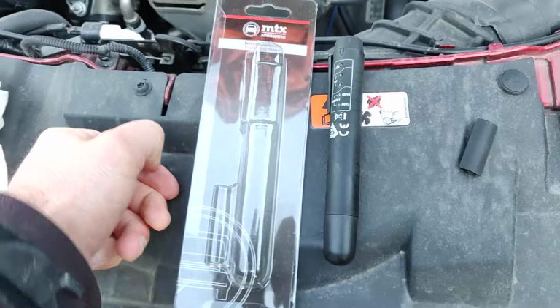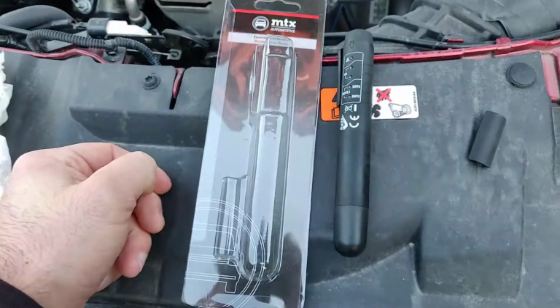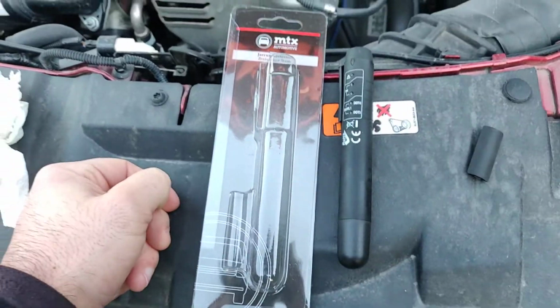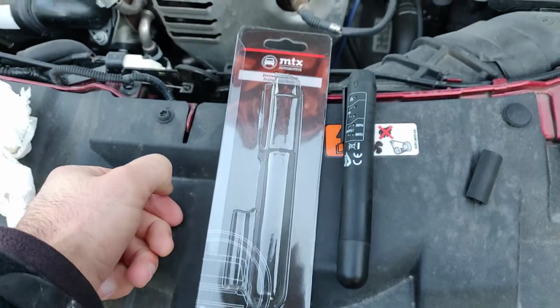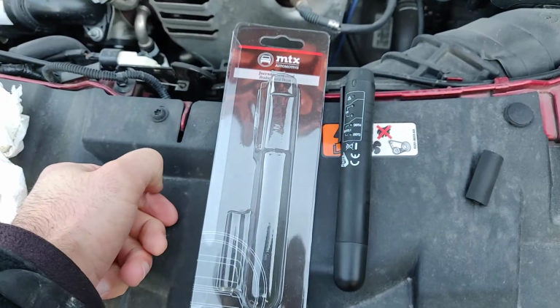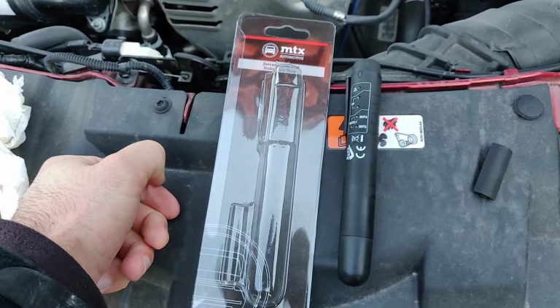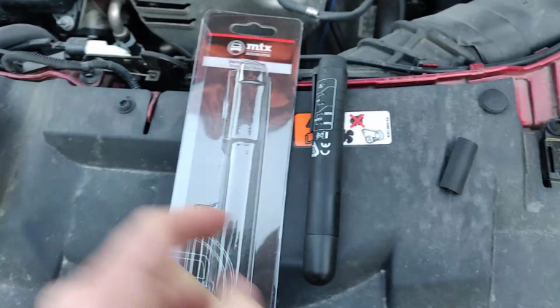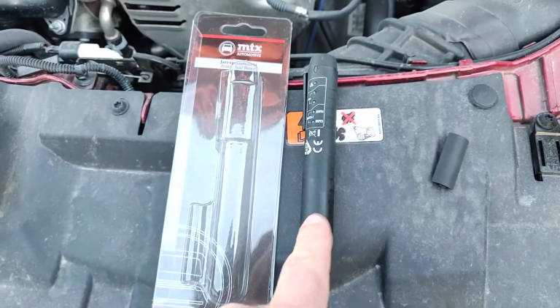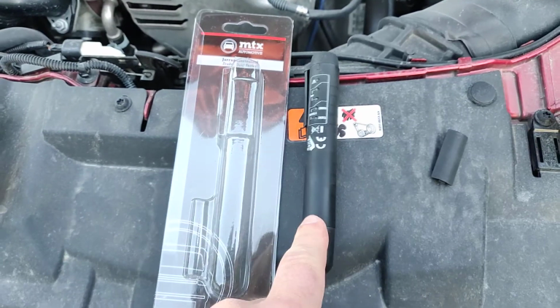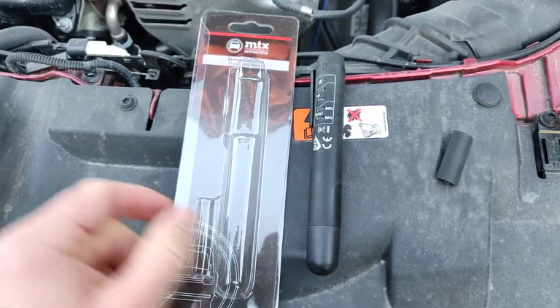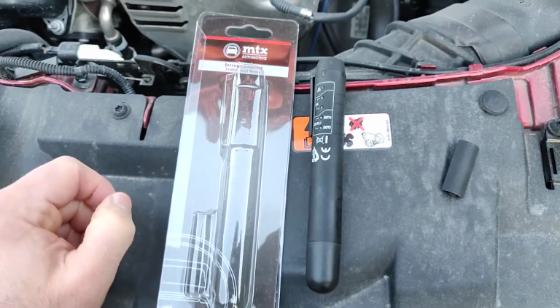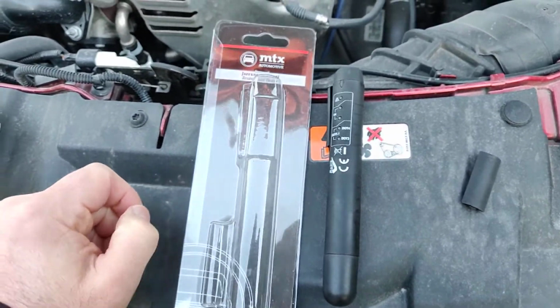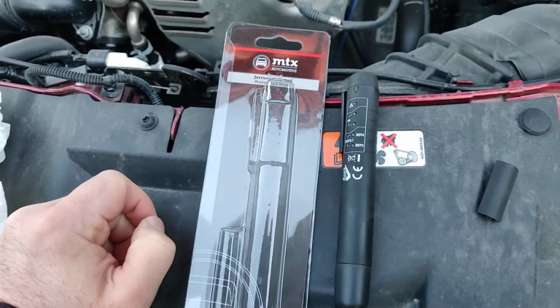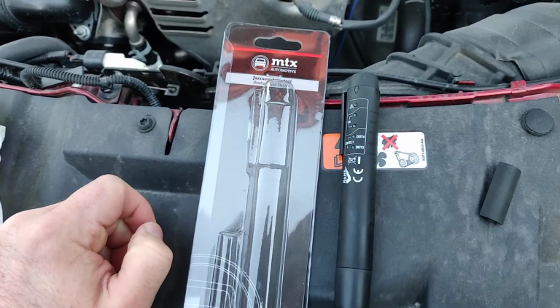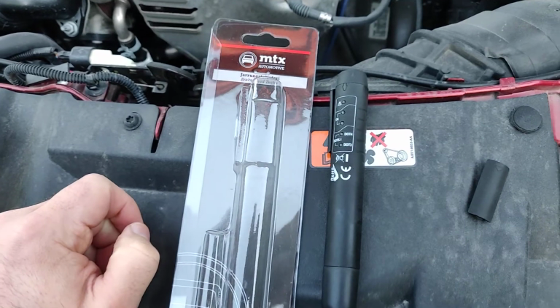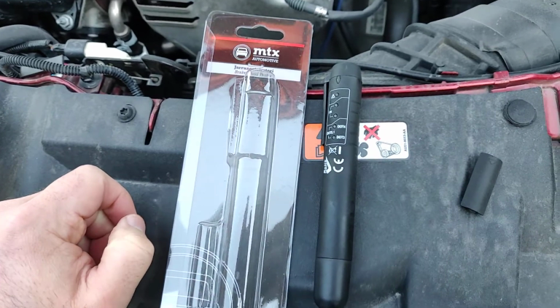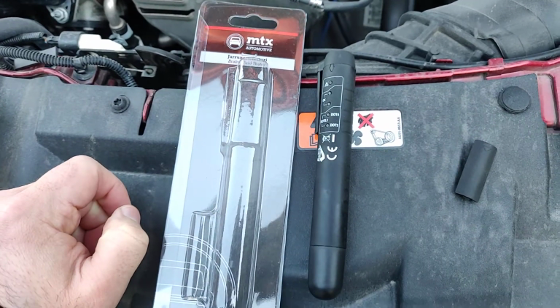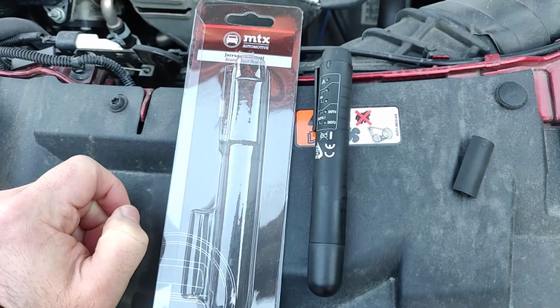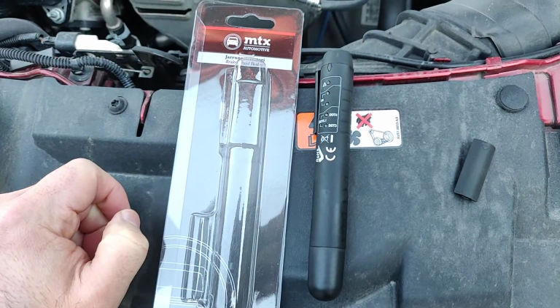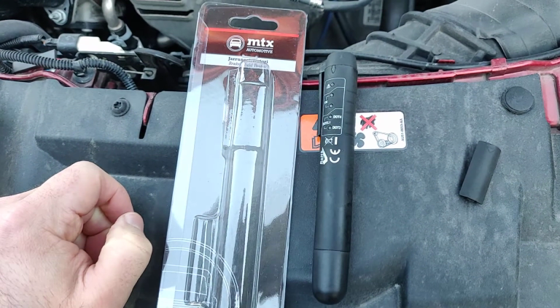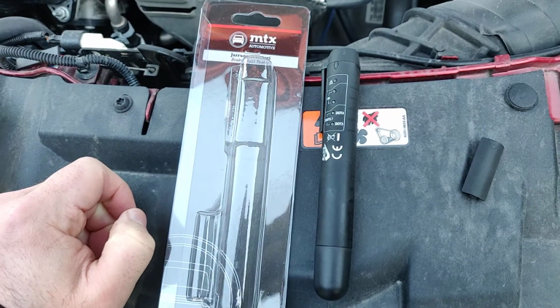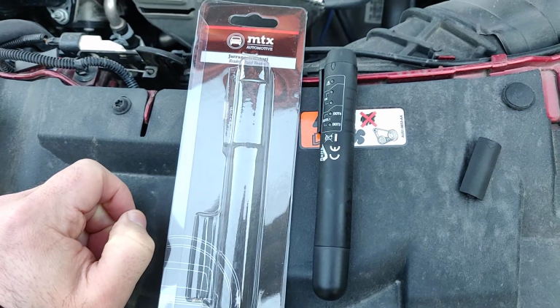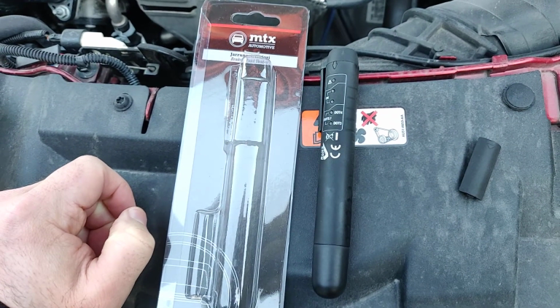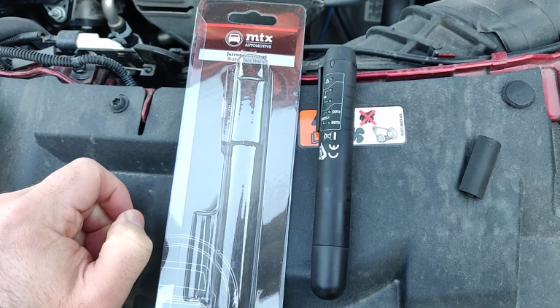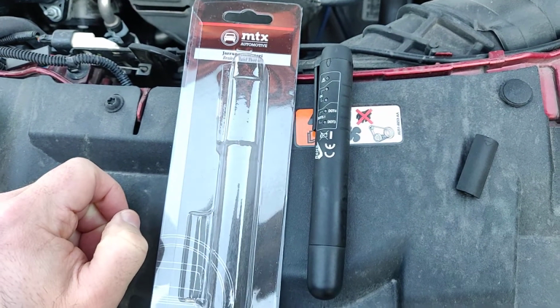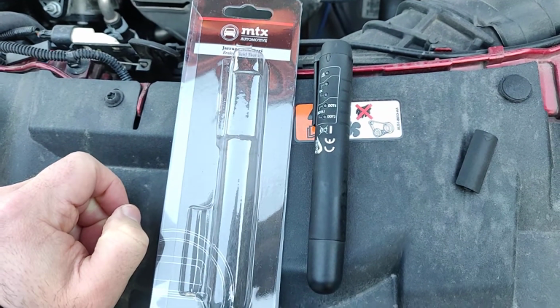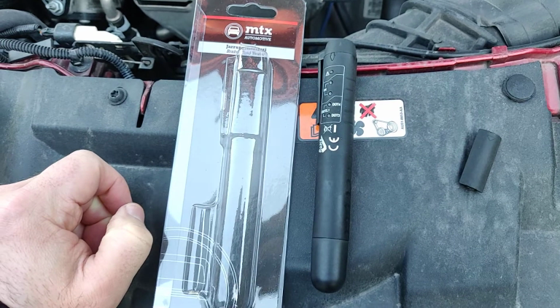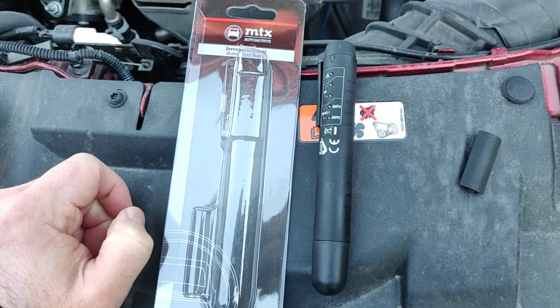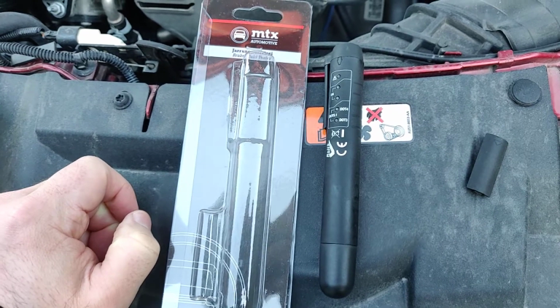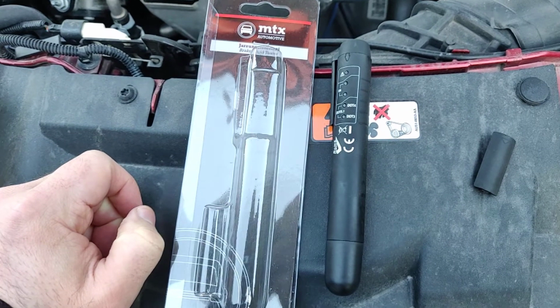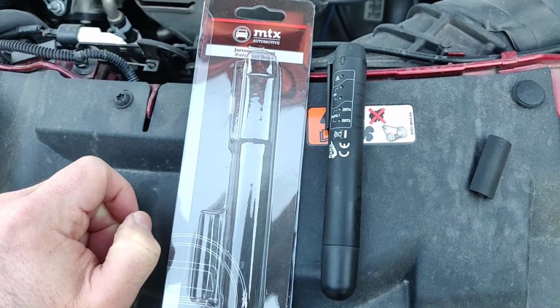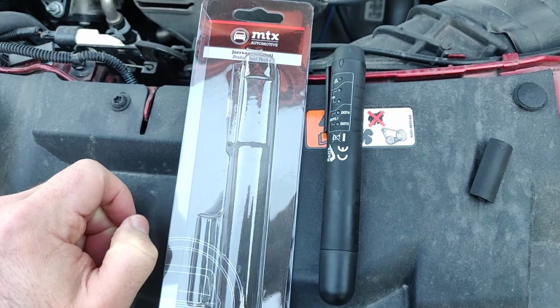Hey guys, in today's video we will have a look at a brake fluid tester. I'm going to explain how to use it, why you should care about your brake fluid, and why to test it at all.